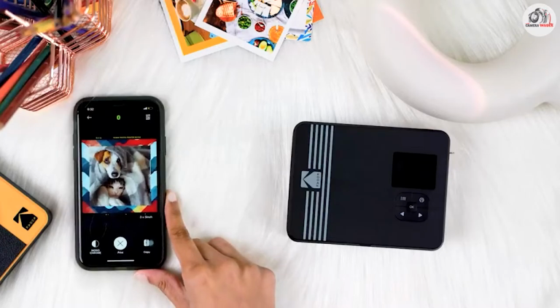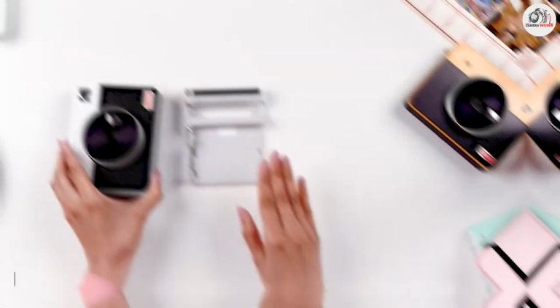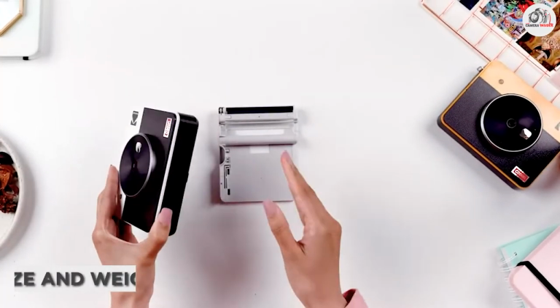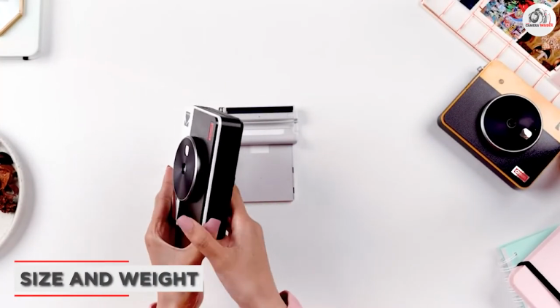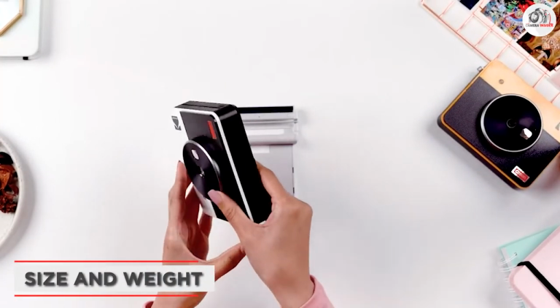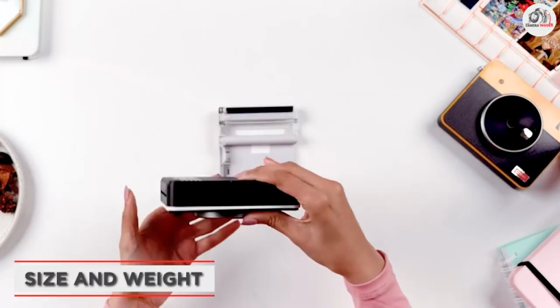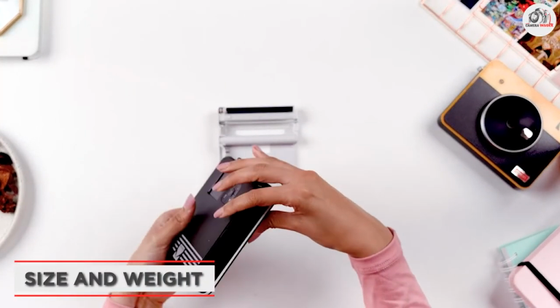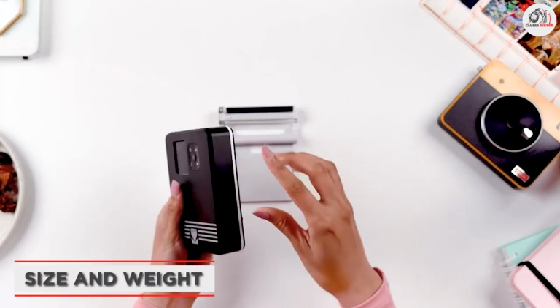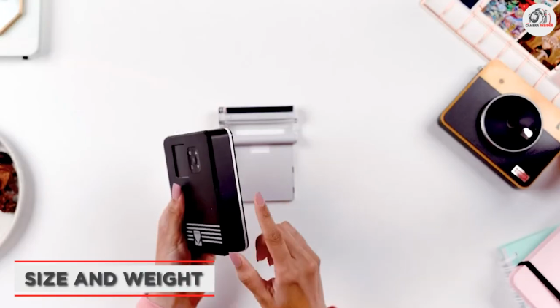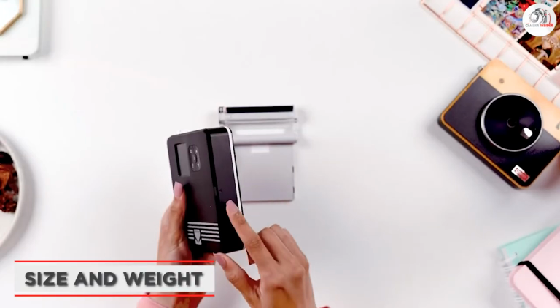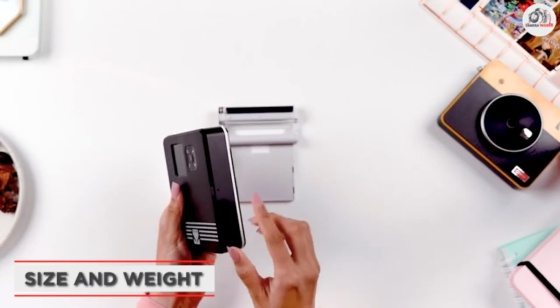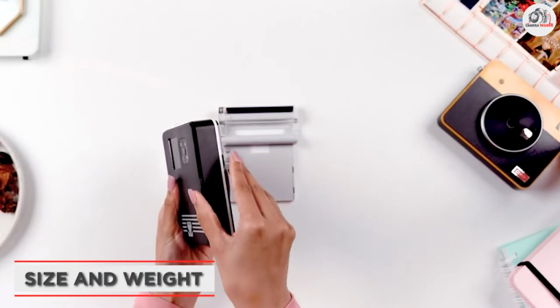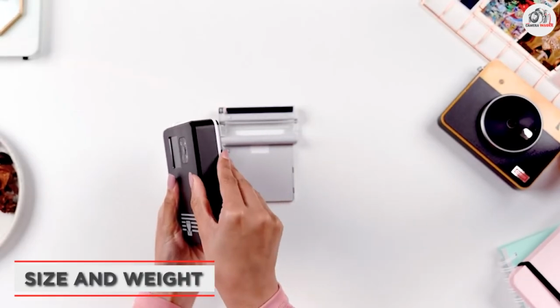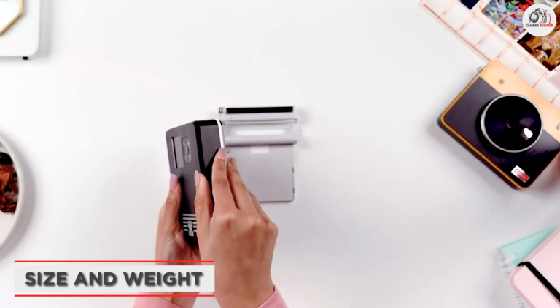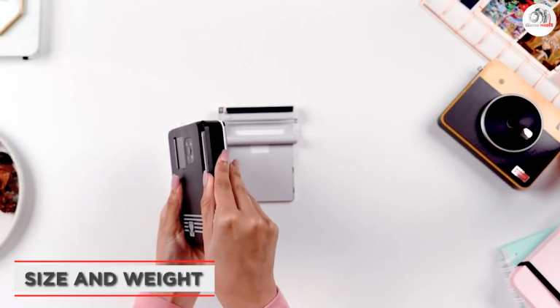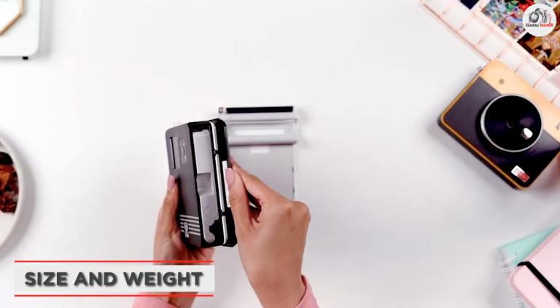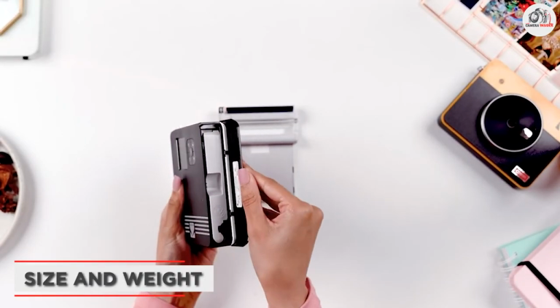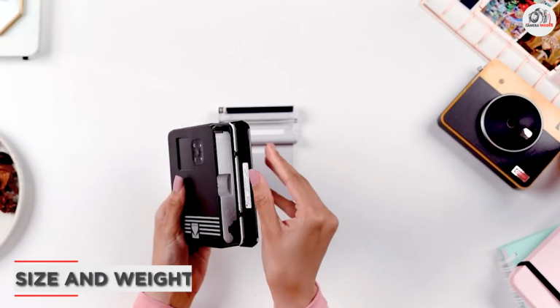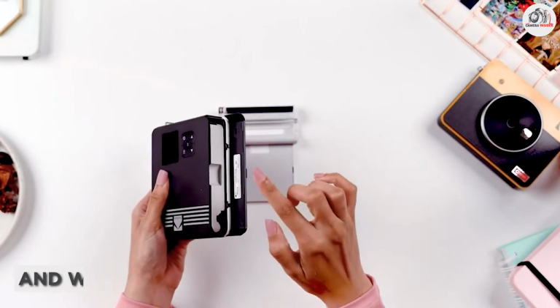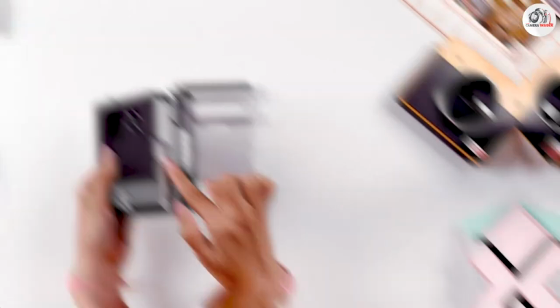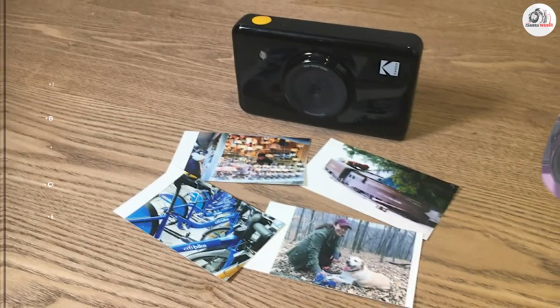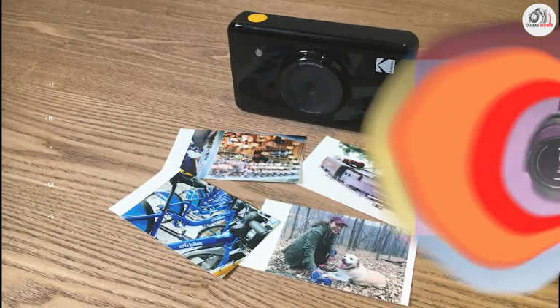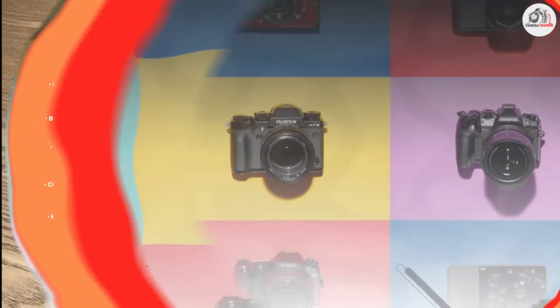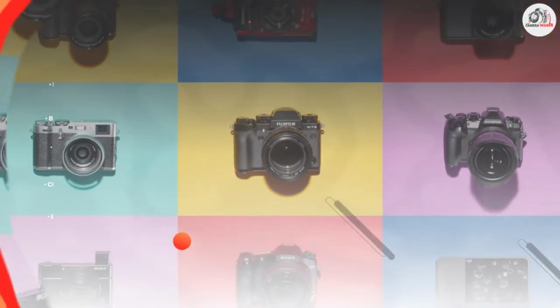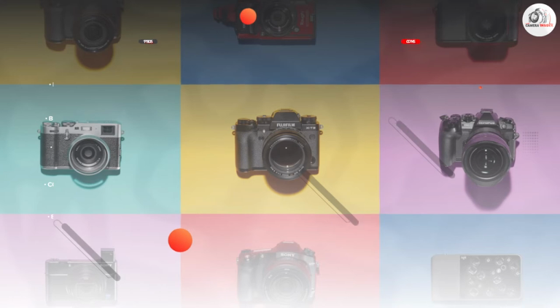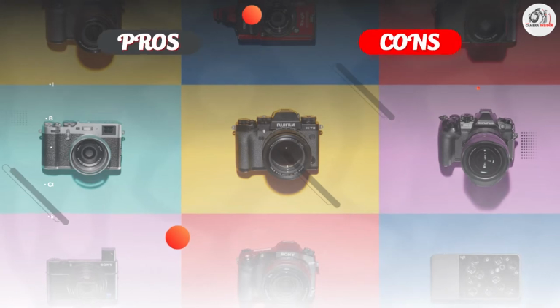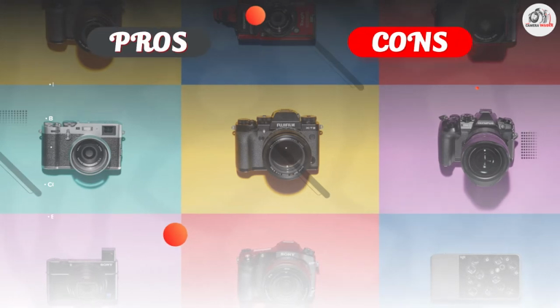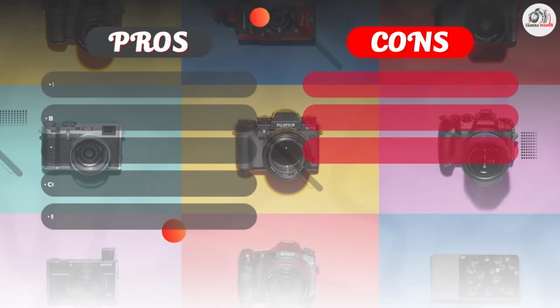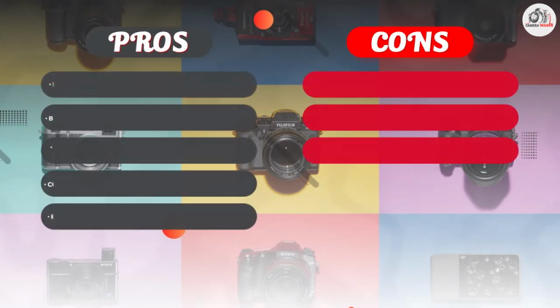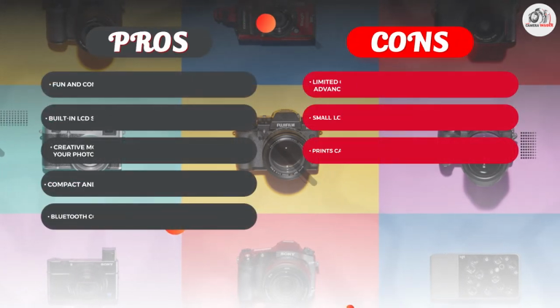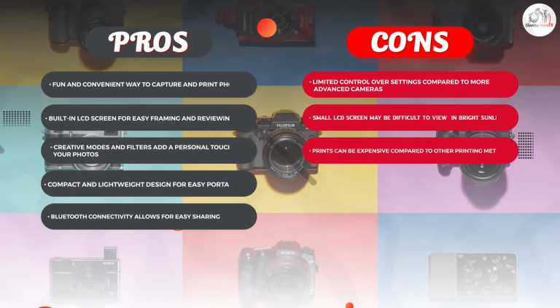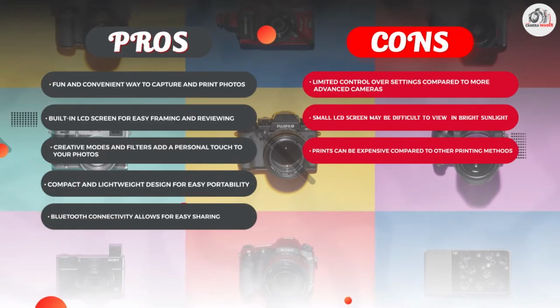This camera is compact and lightweight, measuring 3.1 x 5.2 x 0.9 inches and weighing just 8.1 ounces, making it easy to take with you on the go.